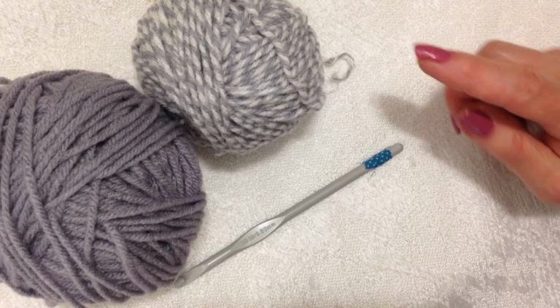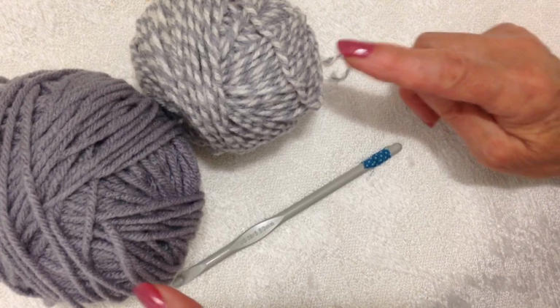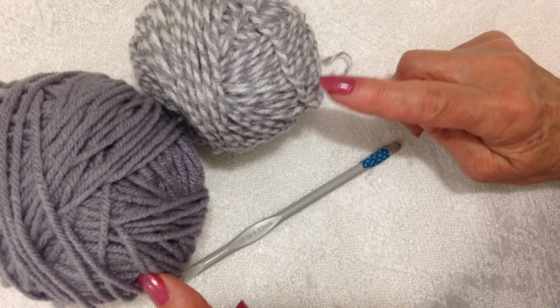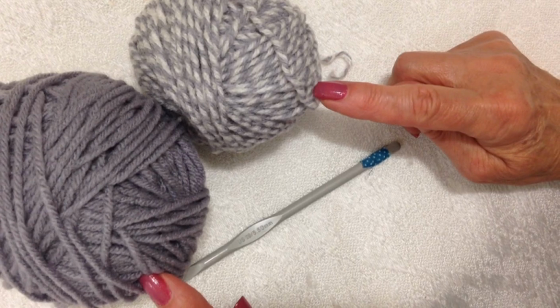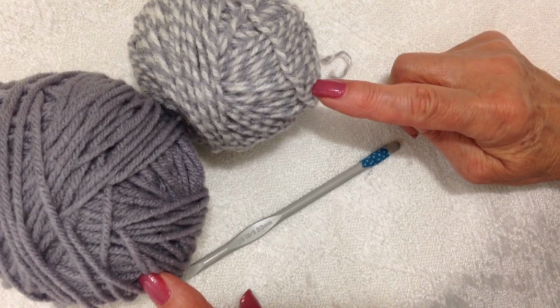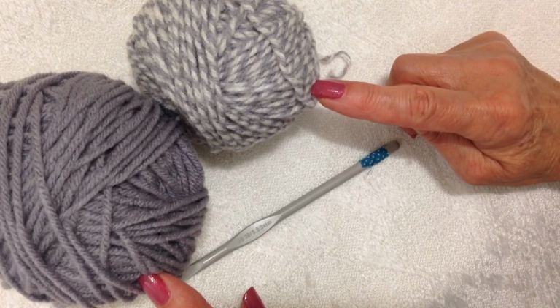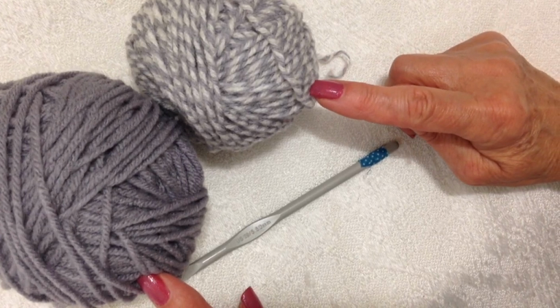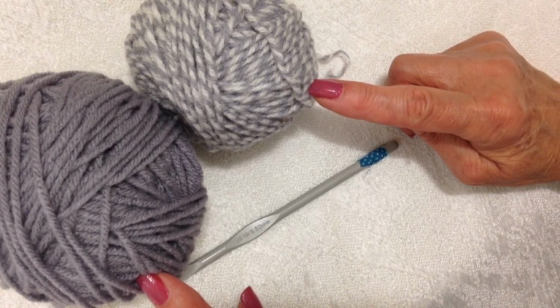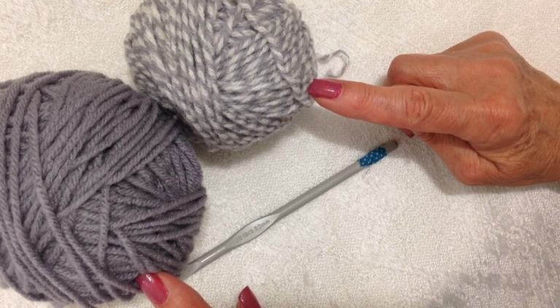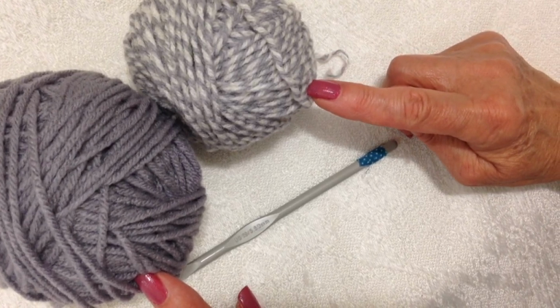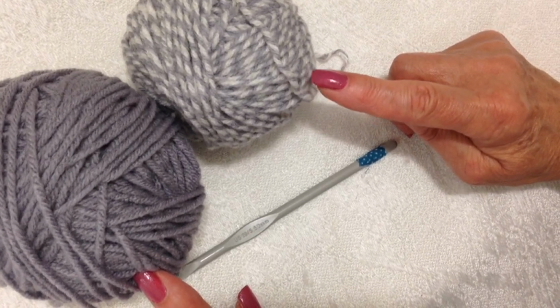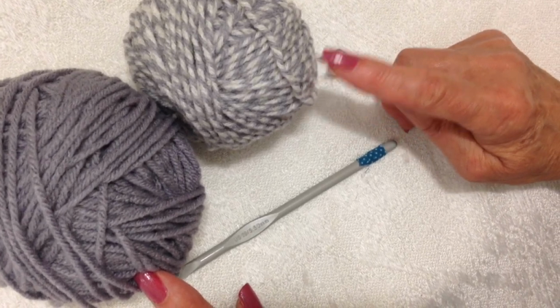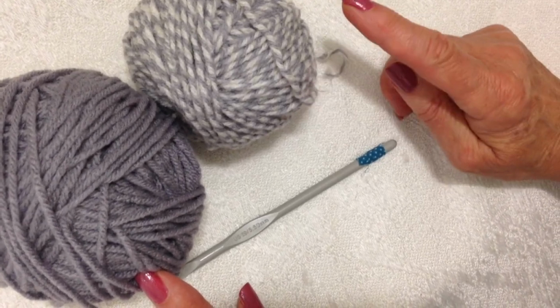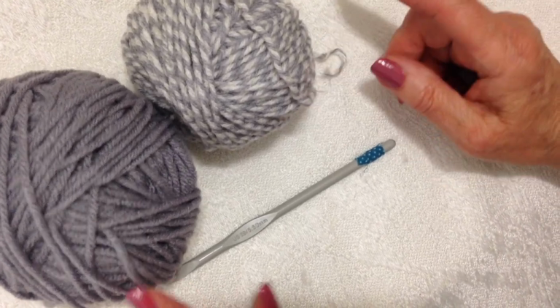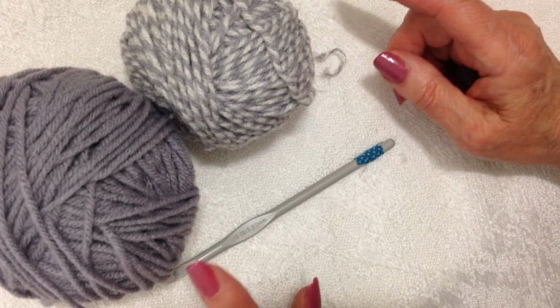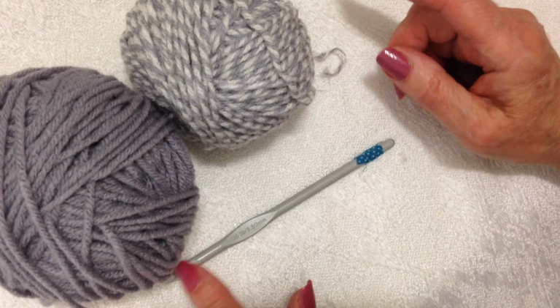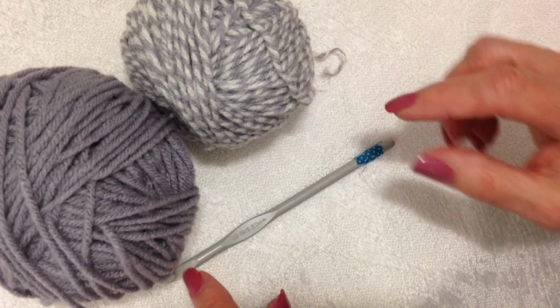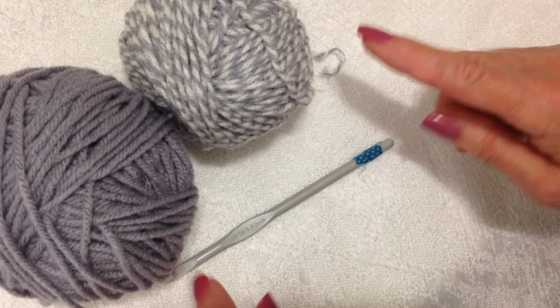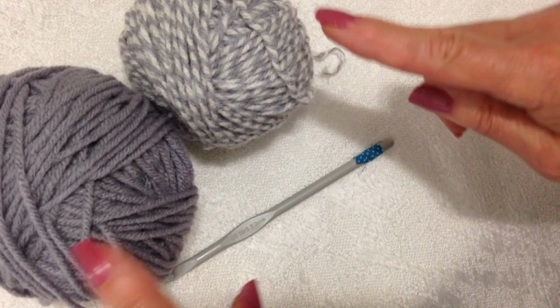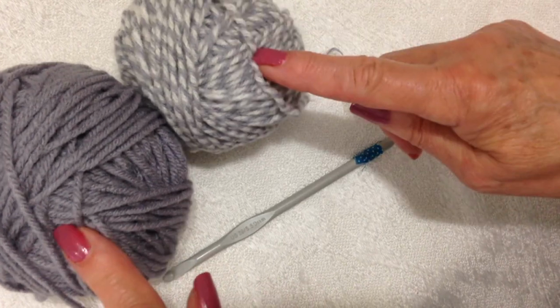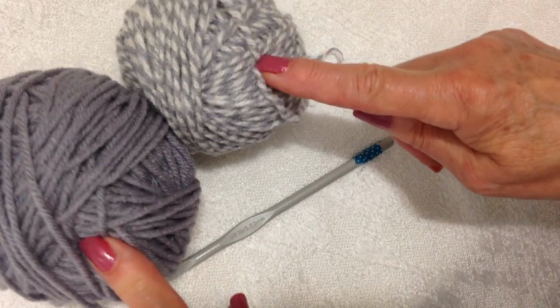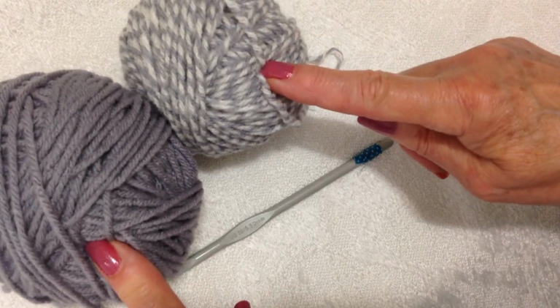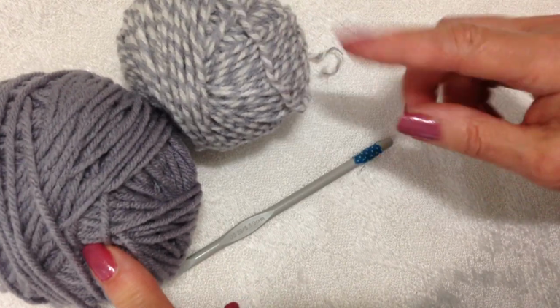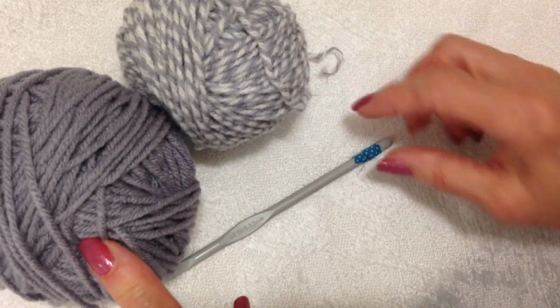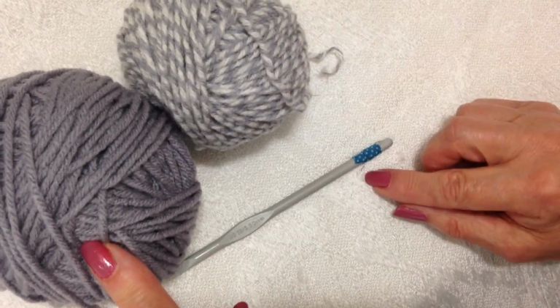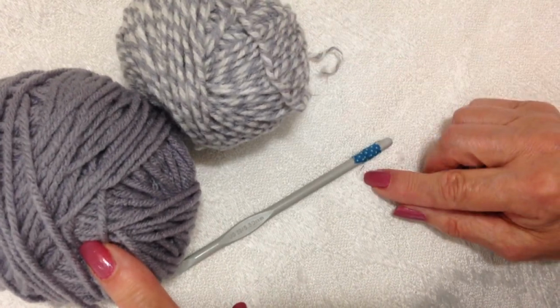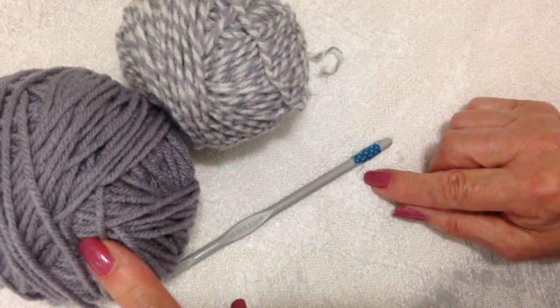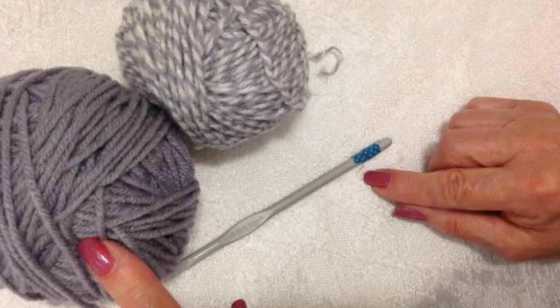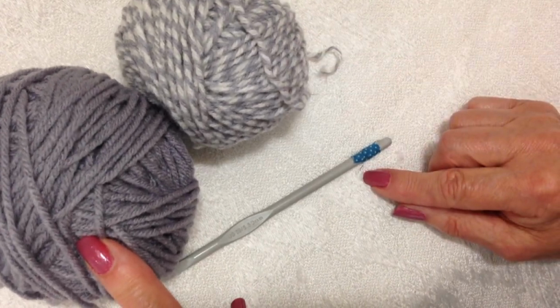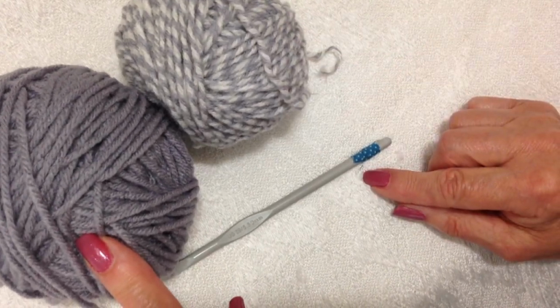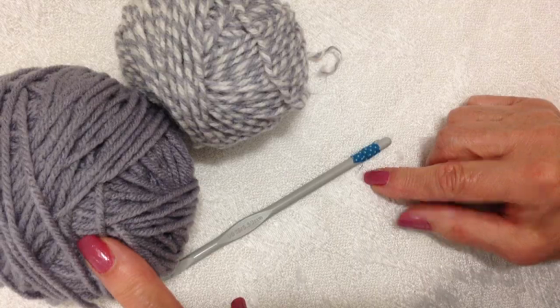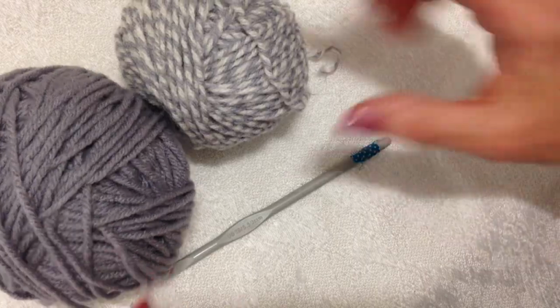I'm going to work with these two colors so that you can see what I'm doing — if I use black you can't see my stitches. I'm working with worsted weight yarn and a 5.5 millimeter crochet hook.